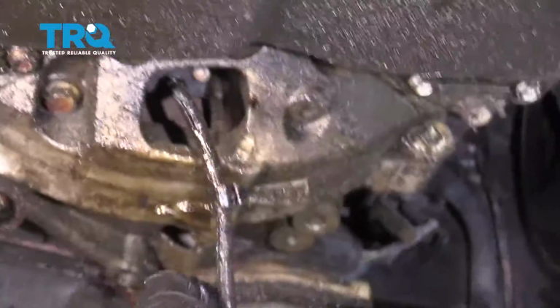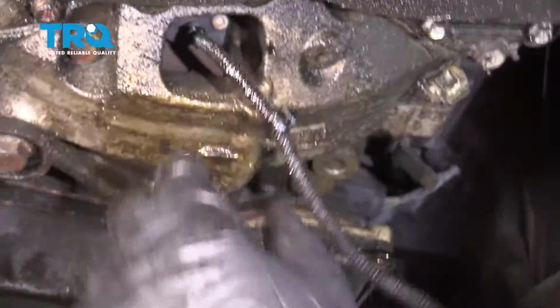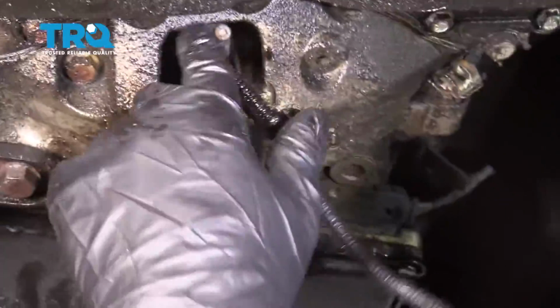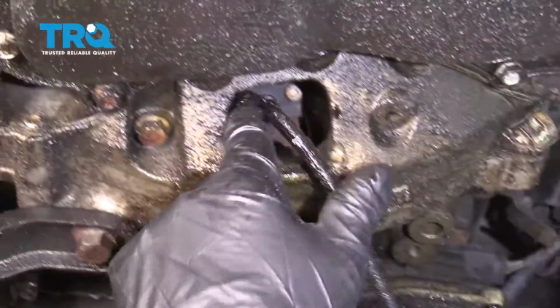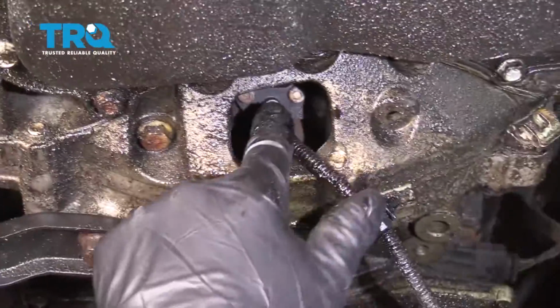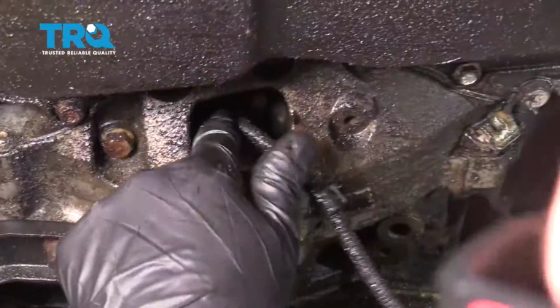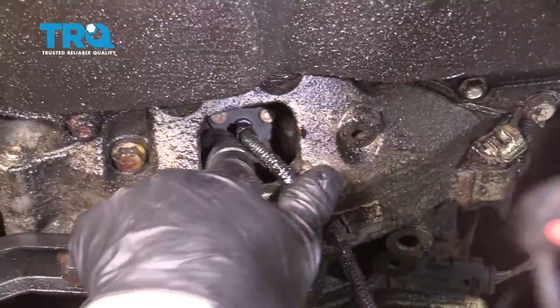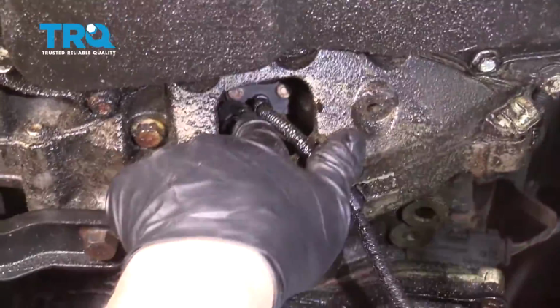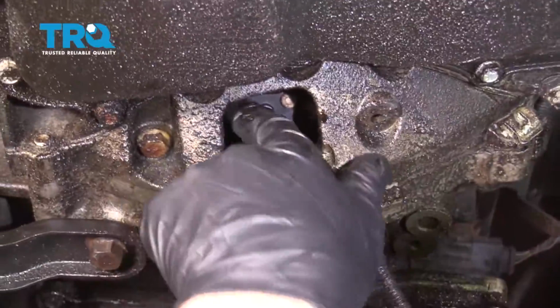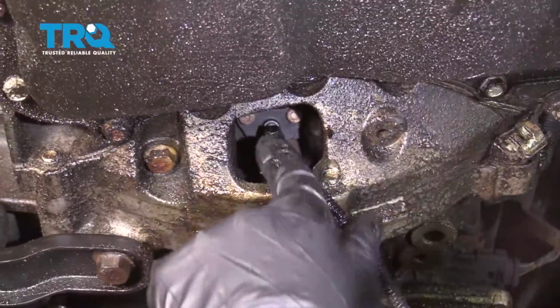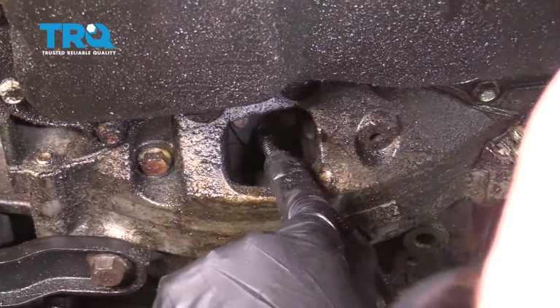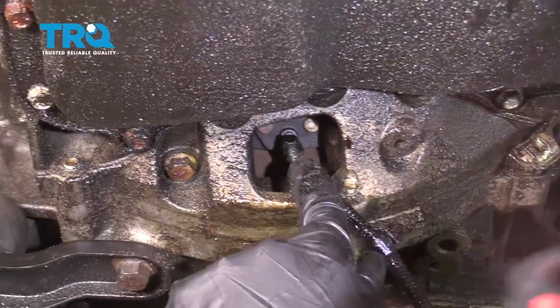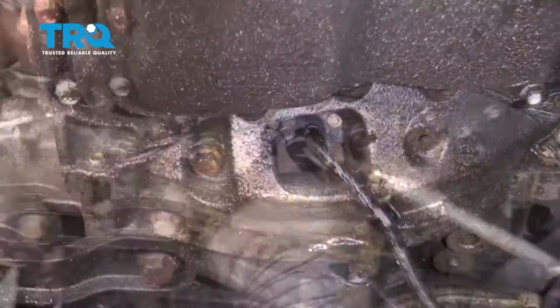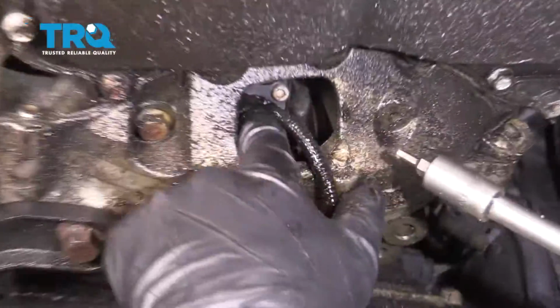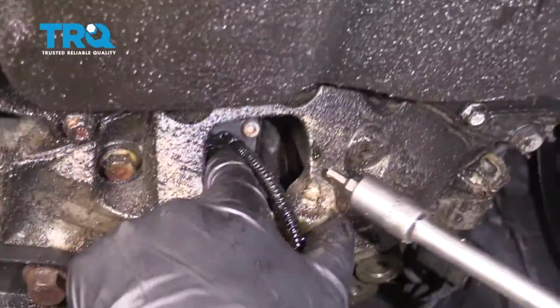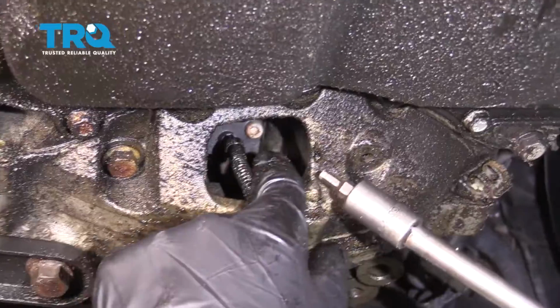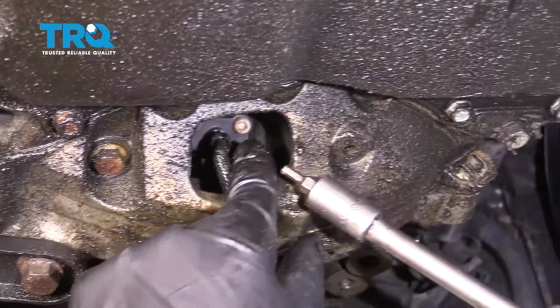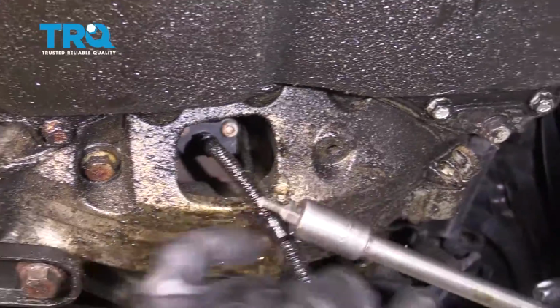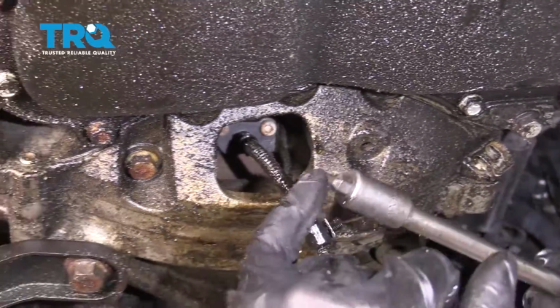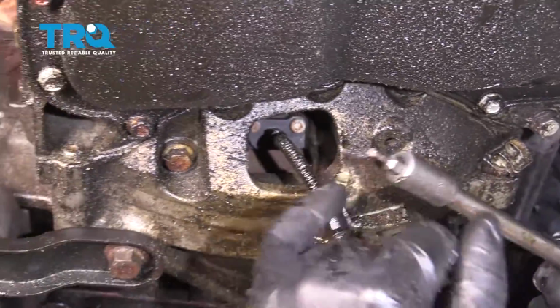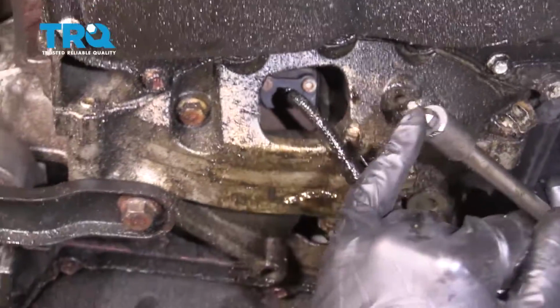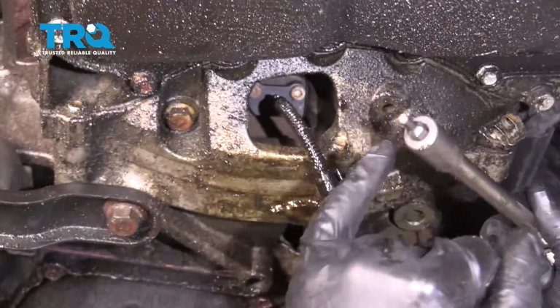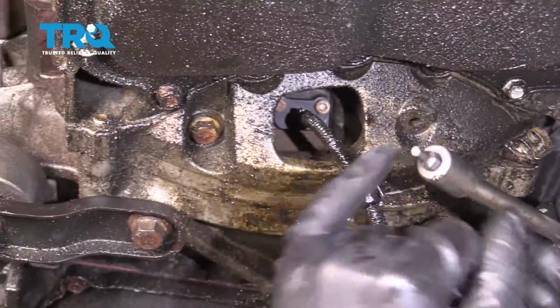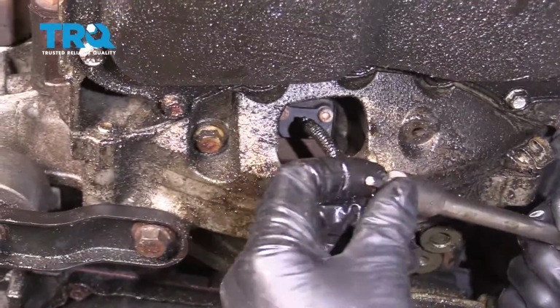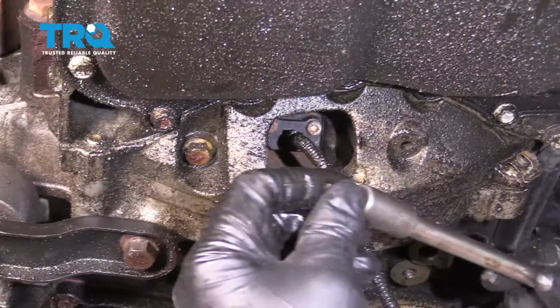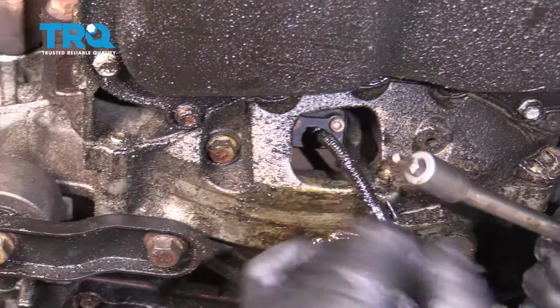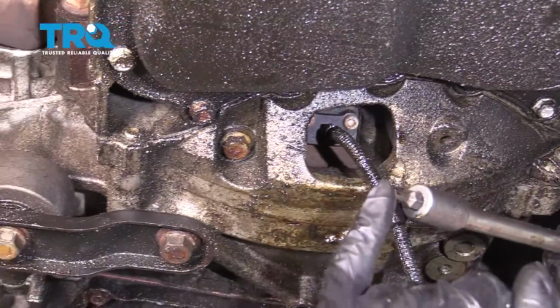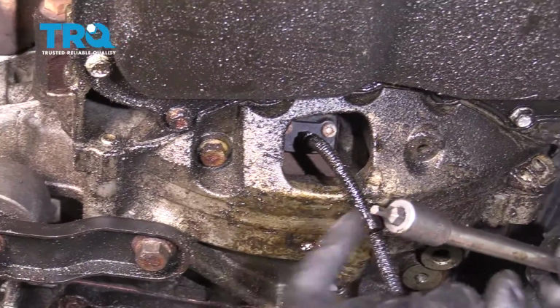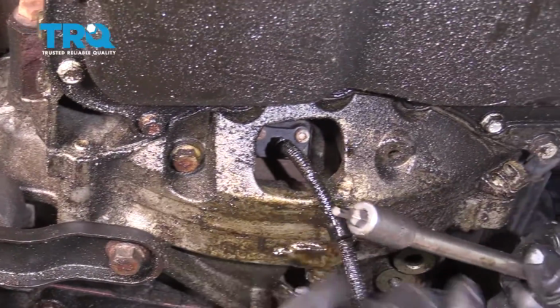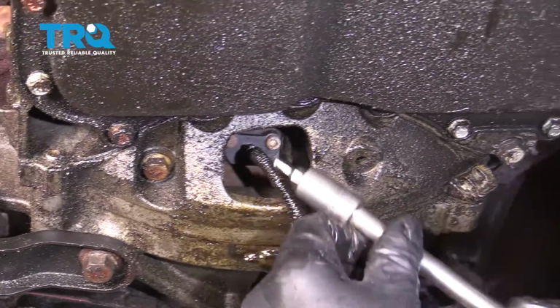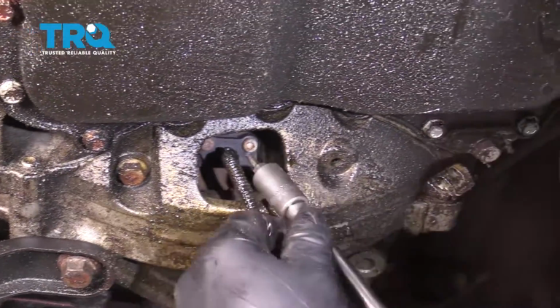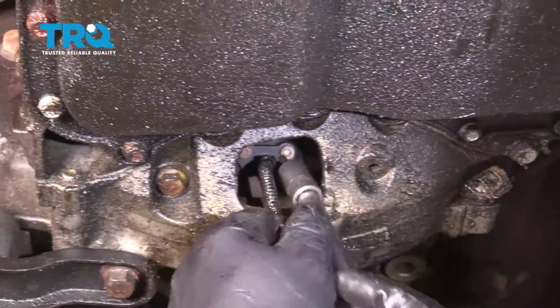And the sensor itself is right there. There are two bolts right there — you can use a hex bit or an Allen bit. You want to use a four-millimeter.